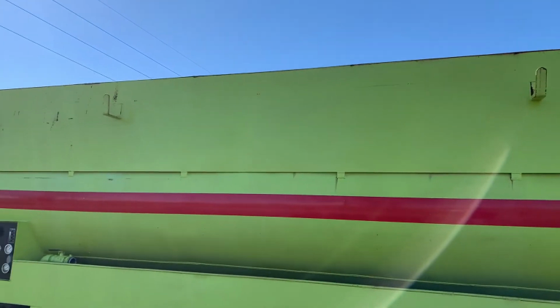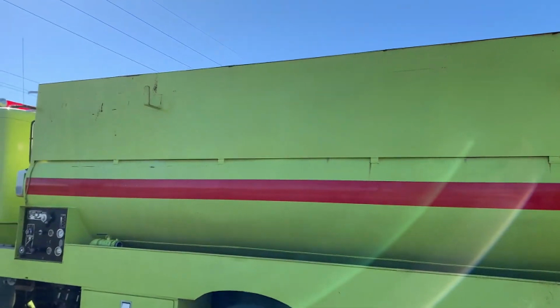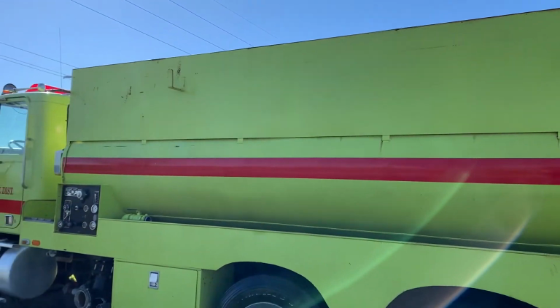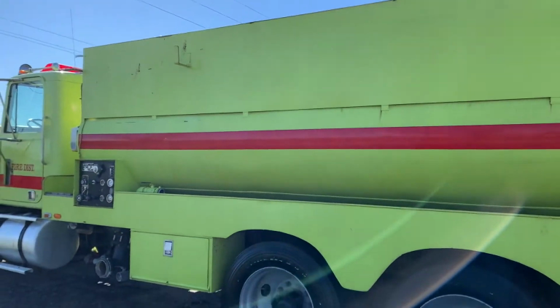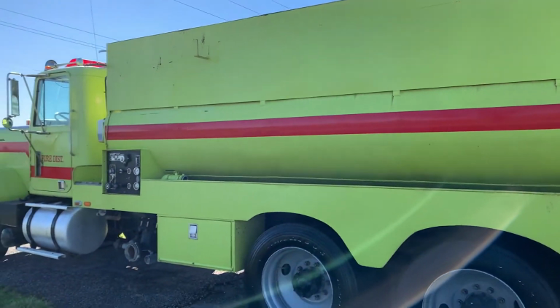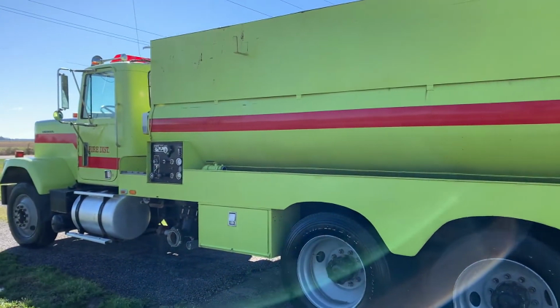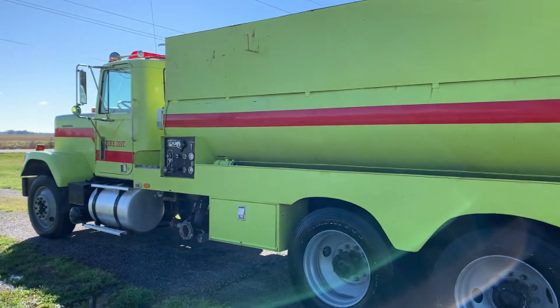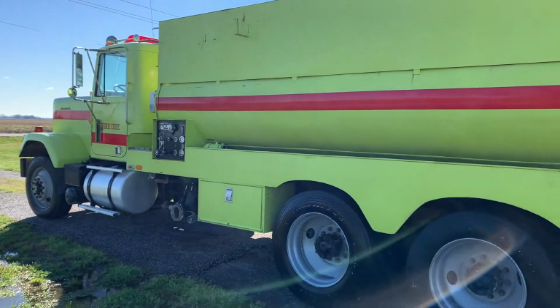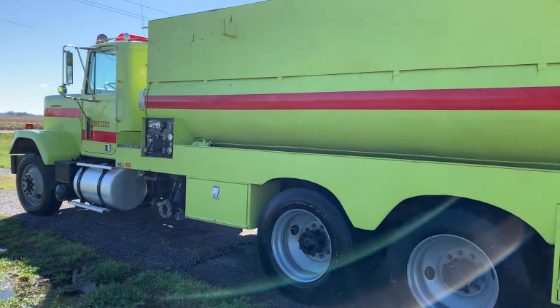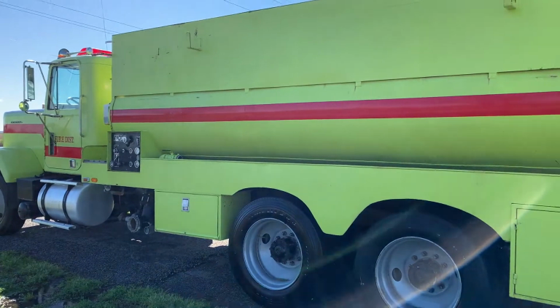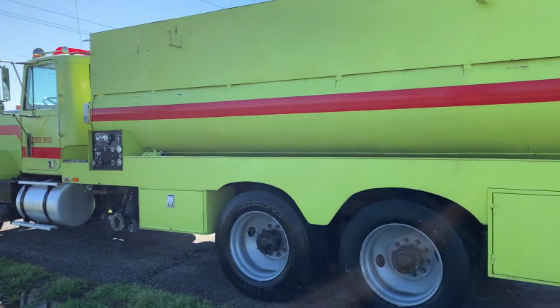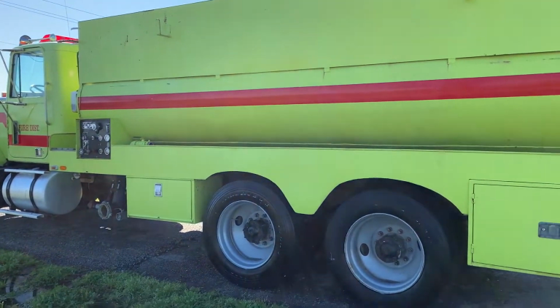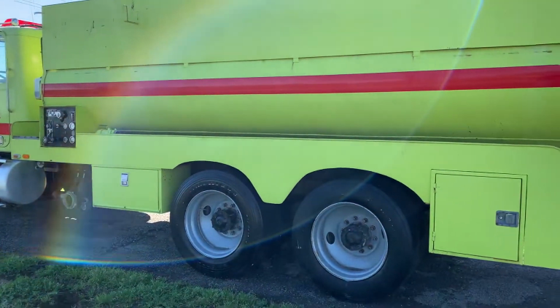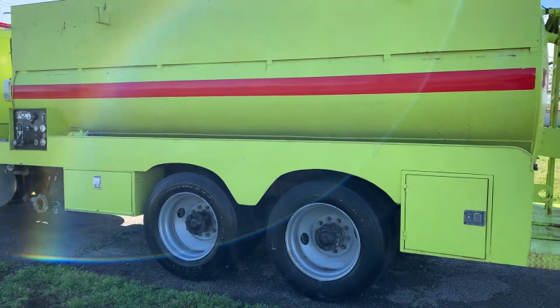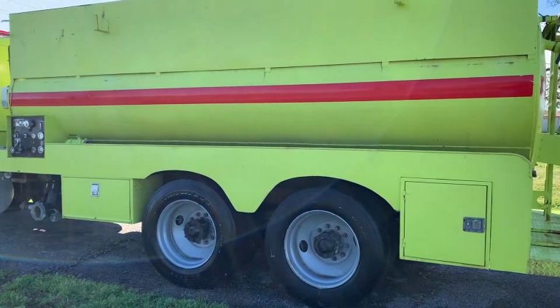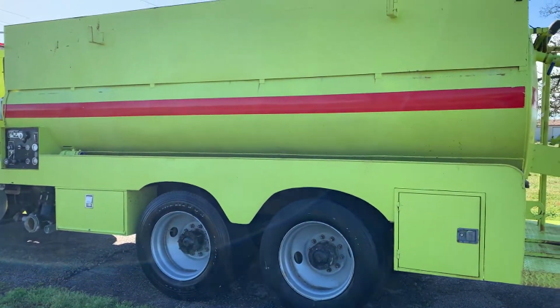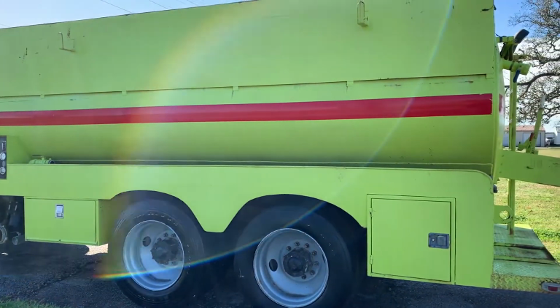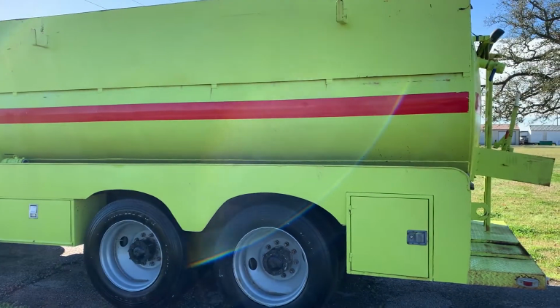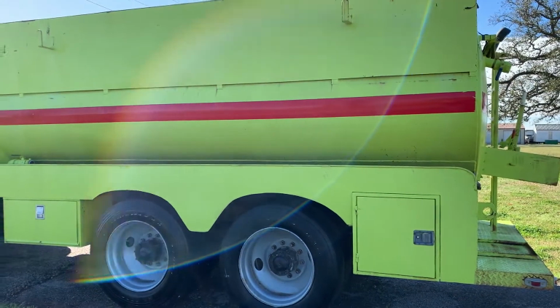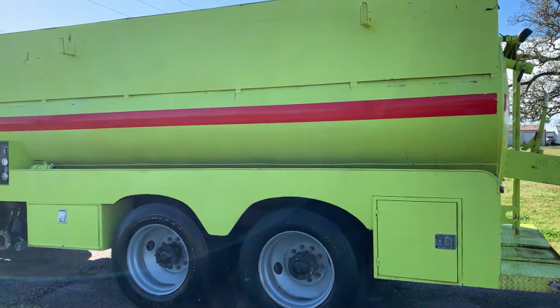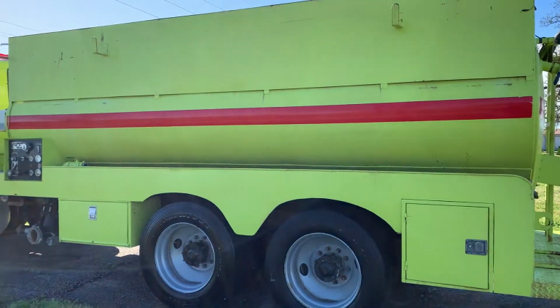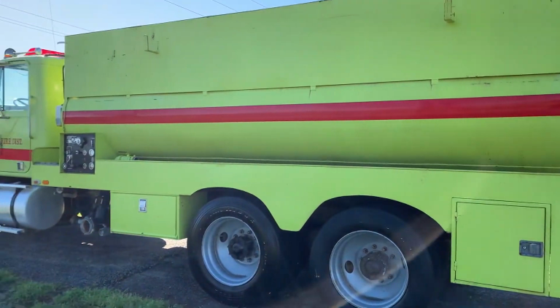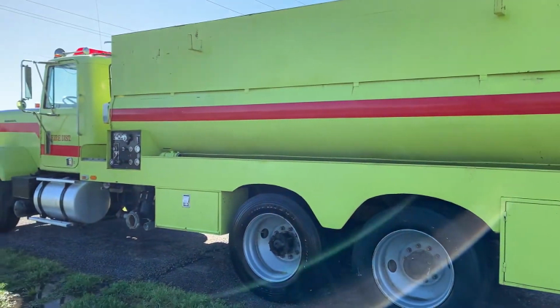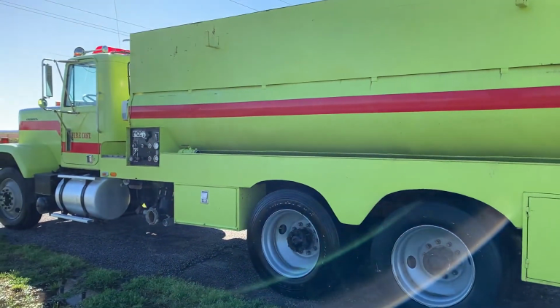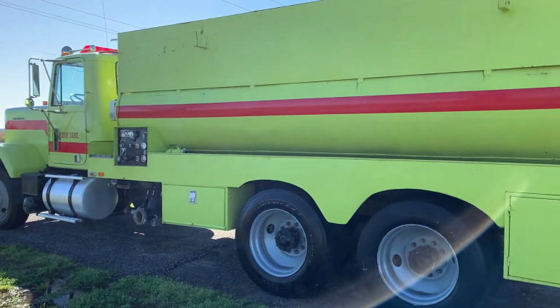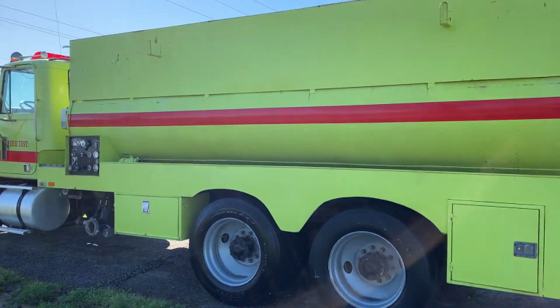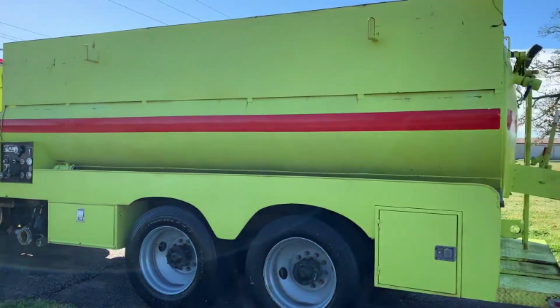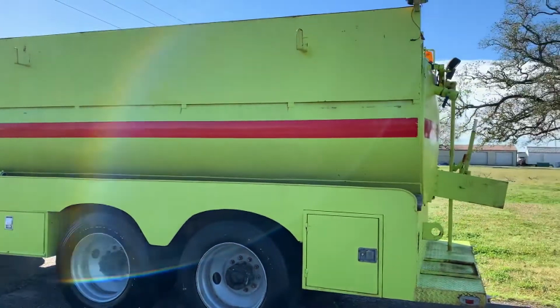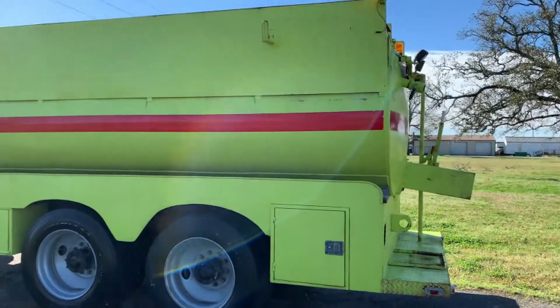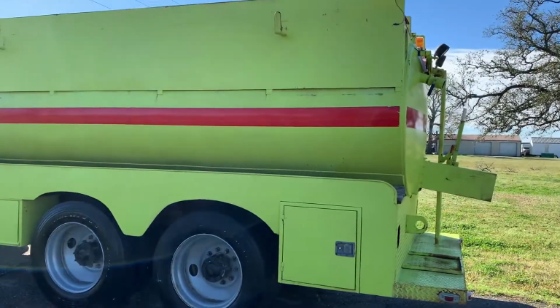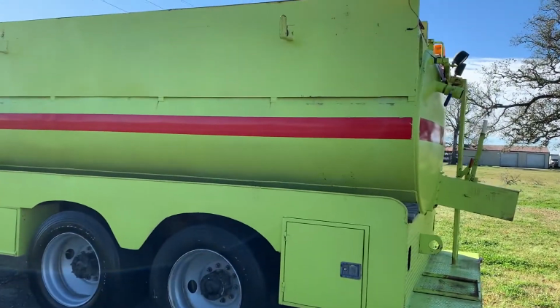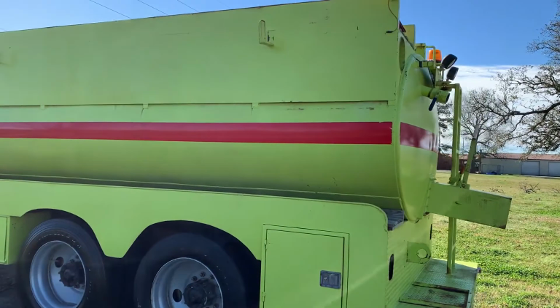This truck can be used for a number of things. With that big Cummins engine, if you don't need a water truck, take the tank off and make one heck of a hauler. Or if you need a water truck, you really can't go wrong with this unit — it has that big Cummins engine, the Eaton transmission, and the big, nice water tank.